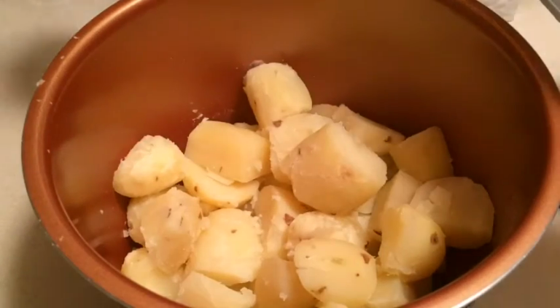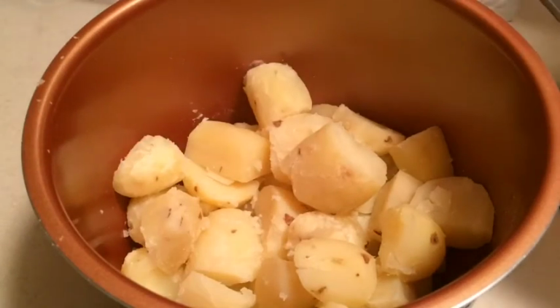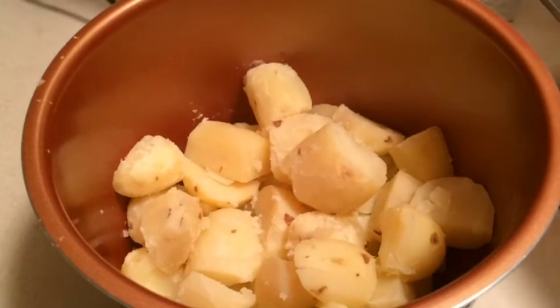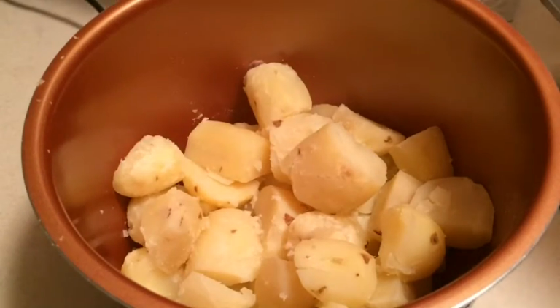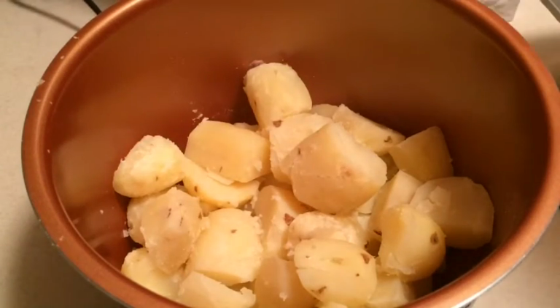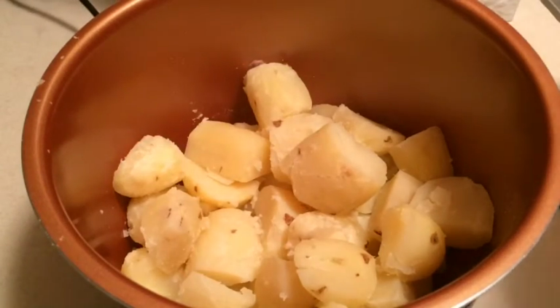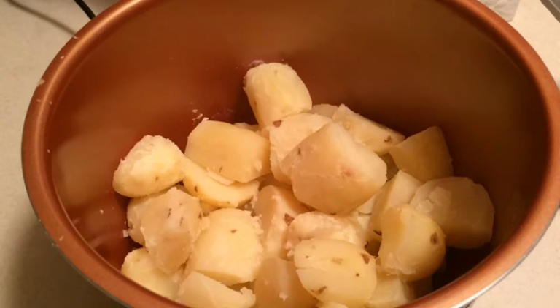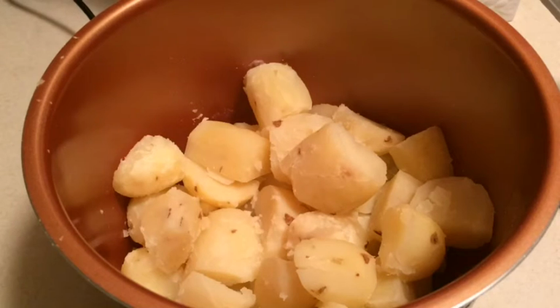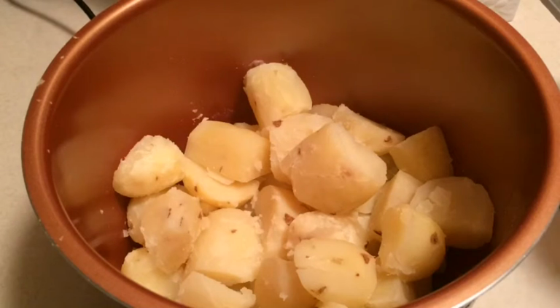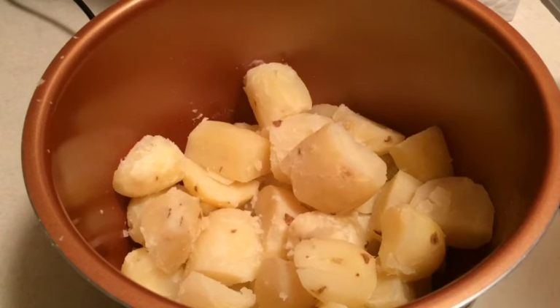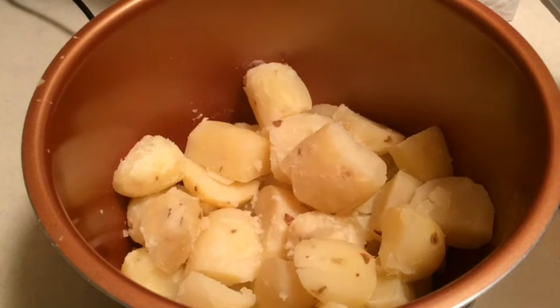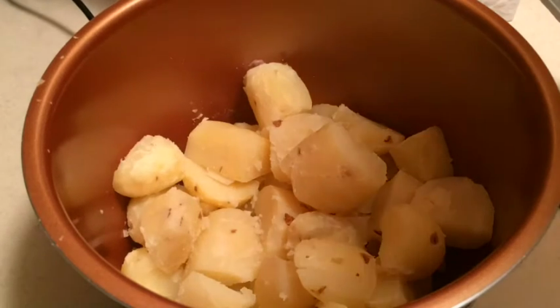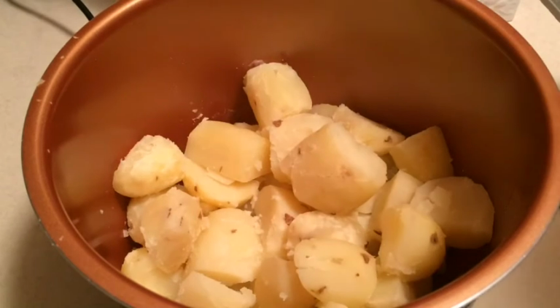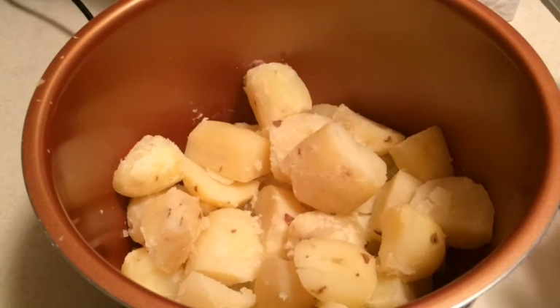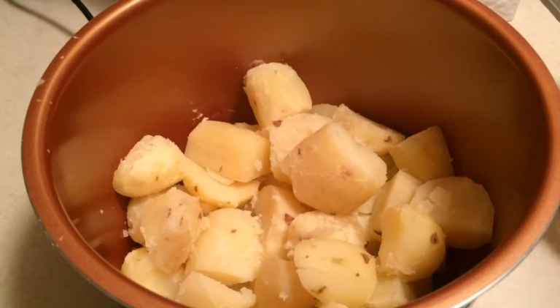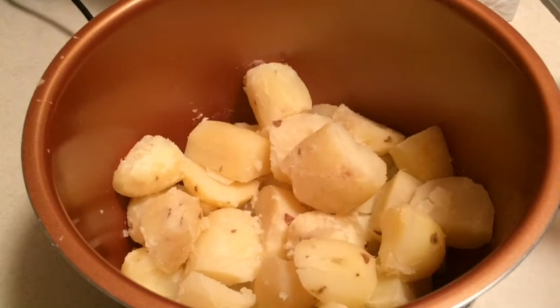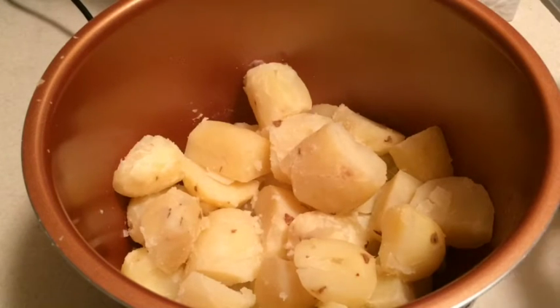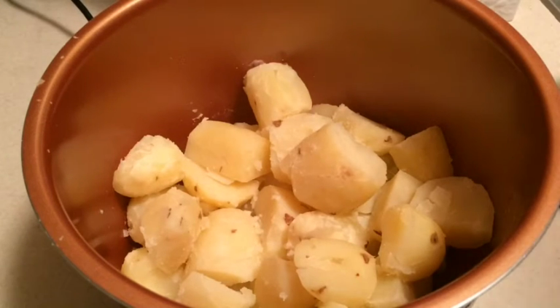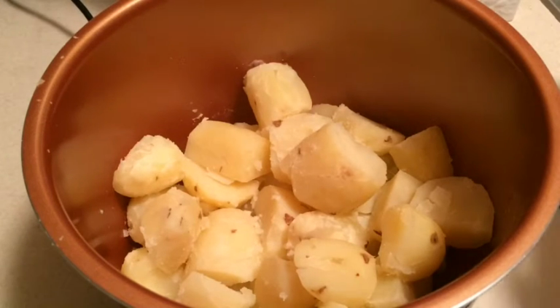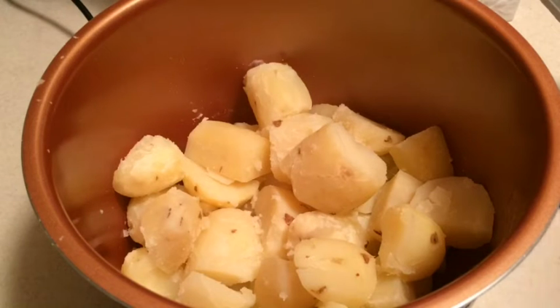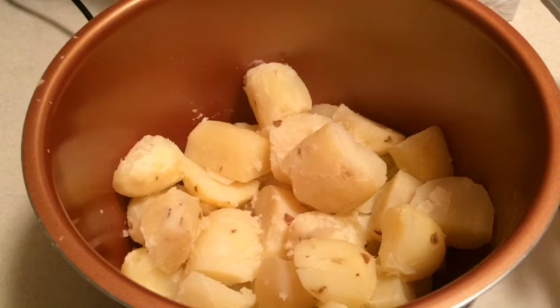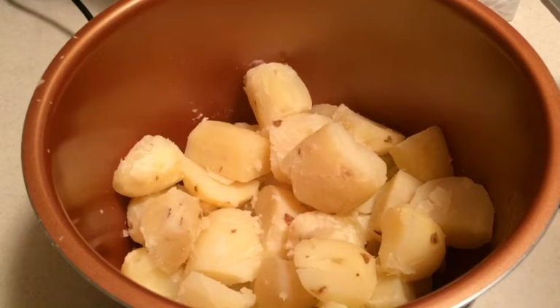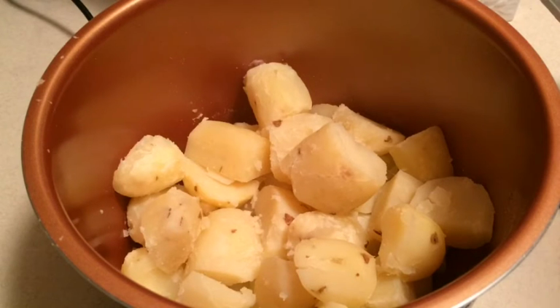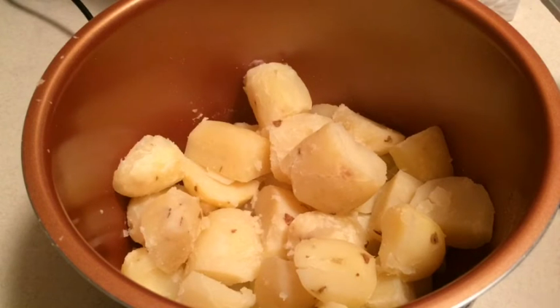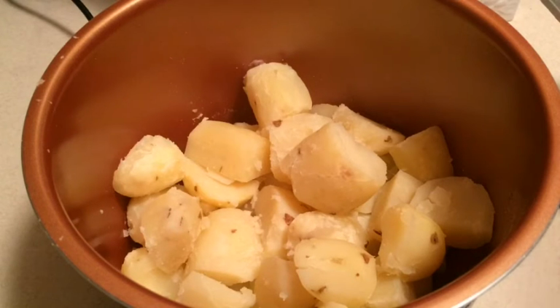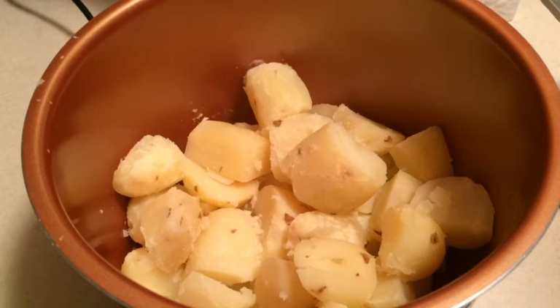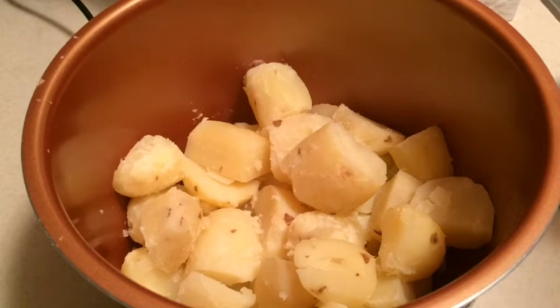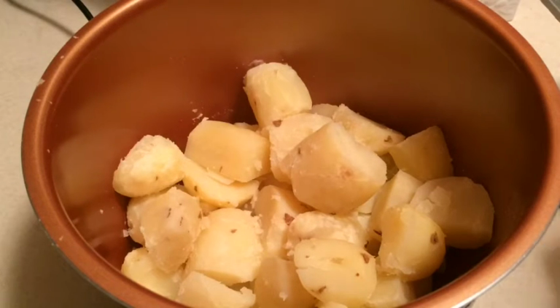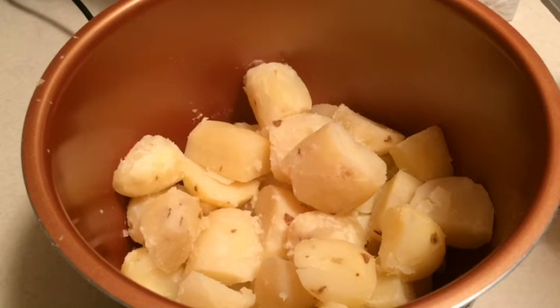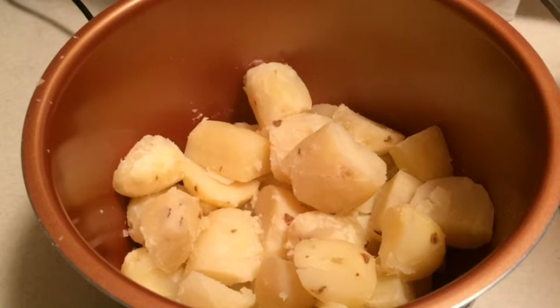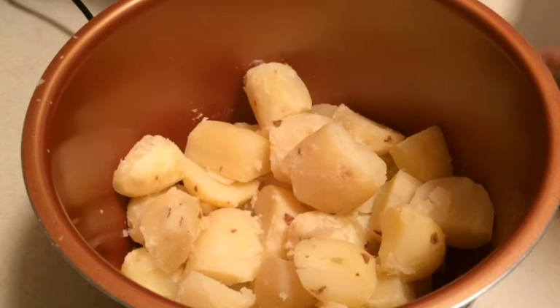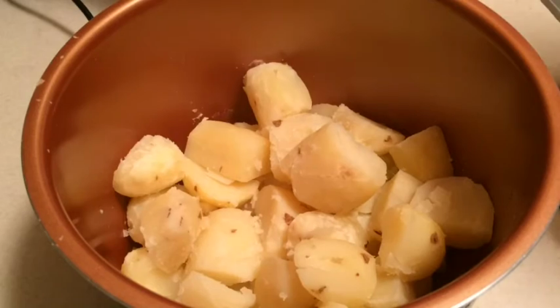You can obviously use whatever you typically use for mashed potatoes — a wooden spoon, a fork, or some people like to put them into another bowl and use a hand mixer. Whatever works for you.